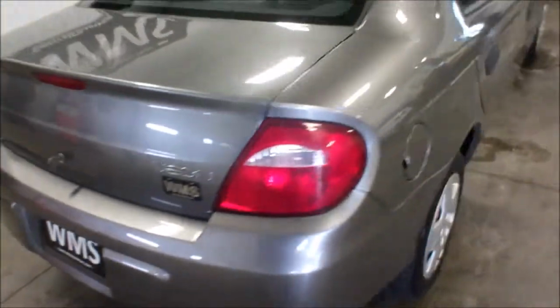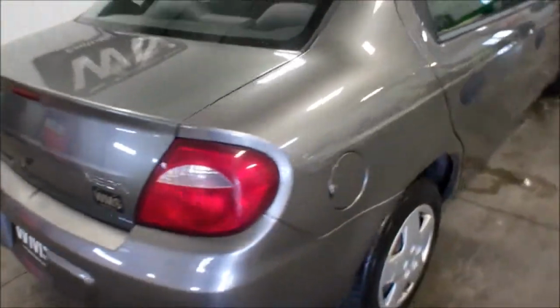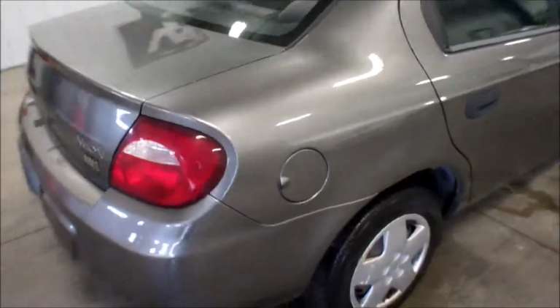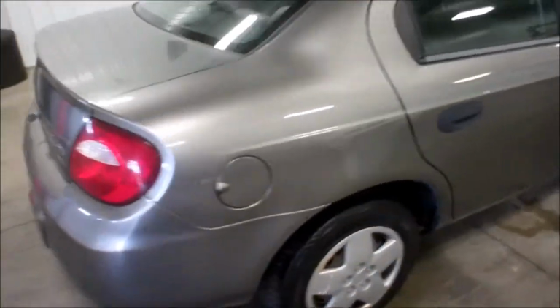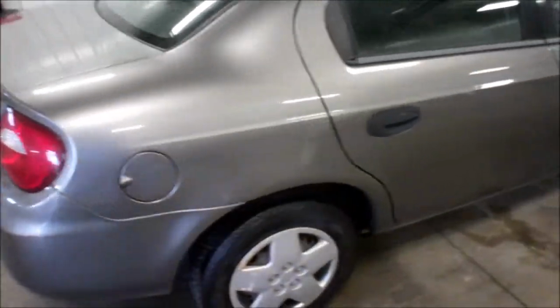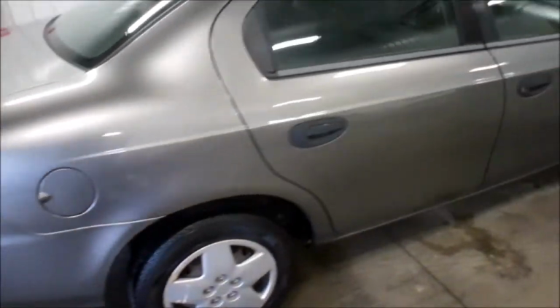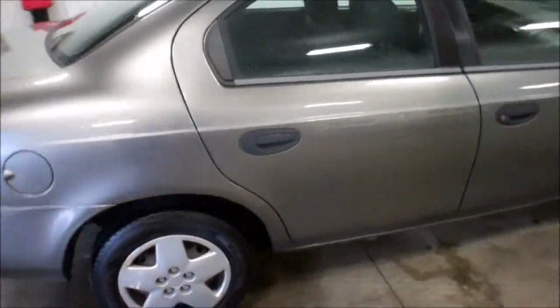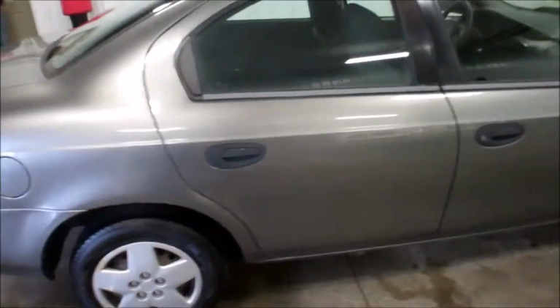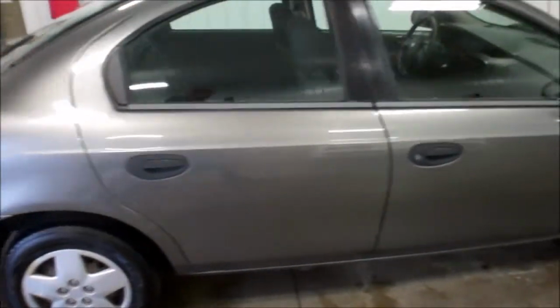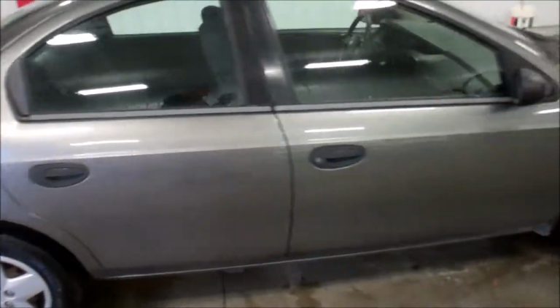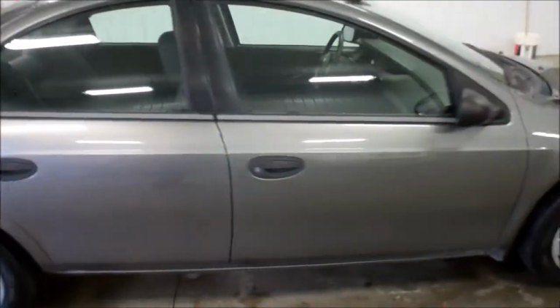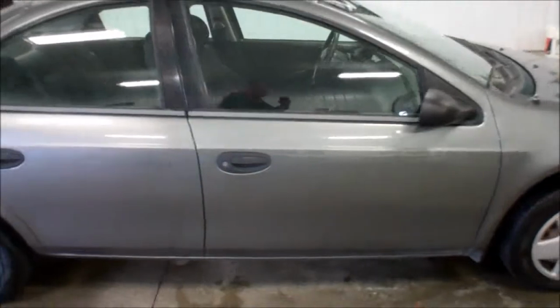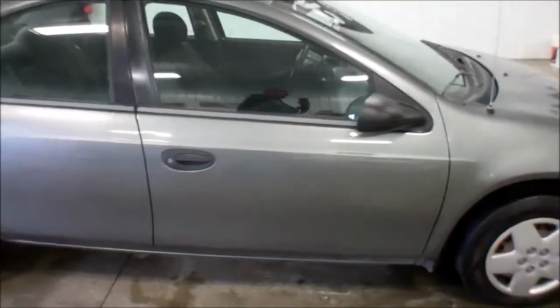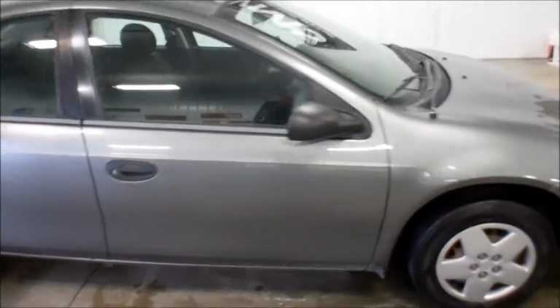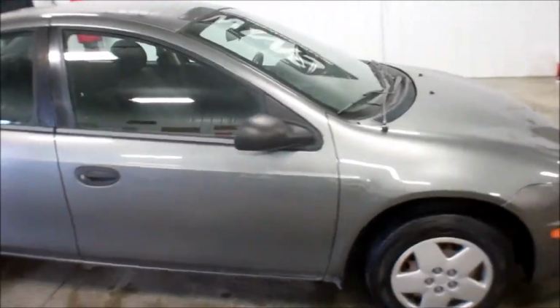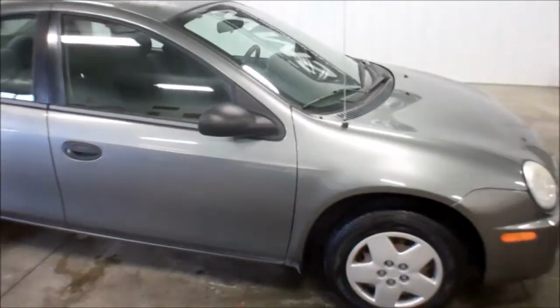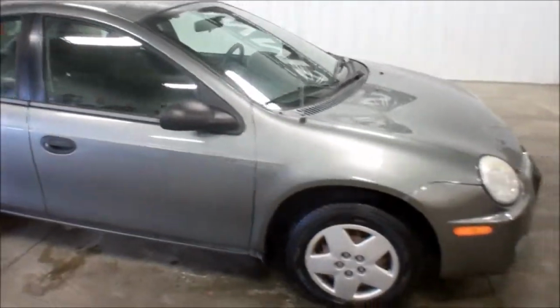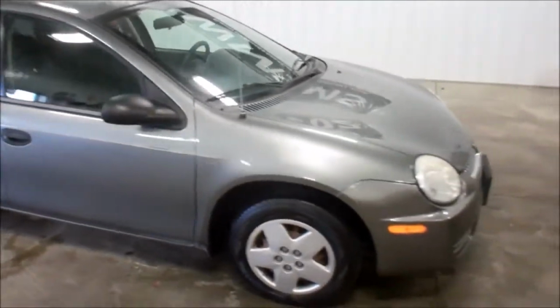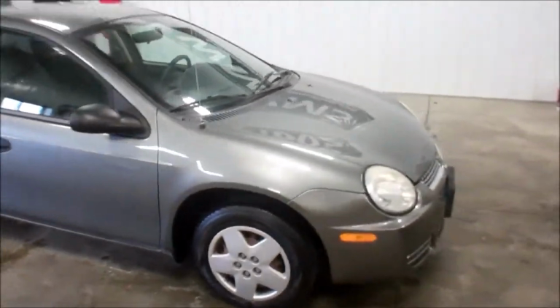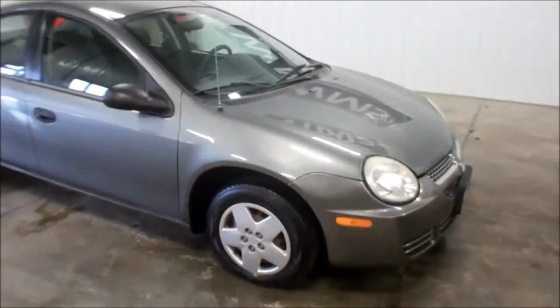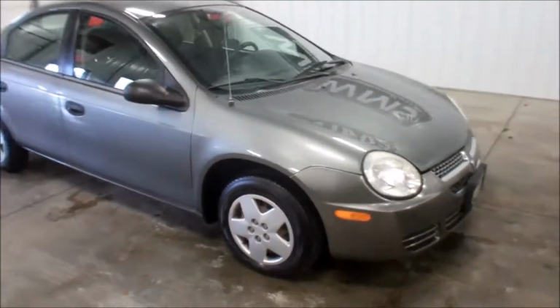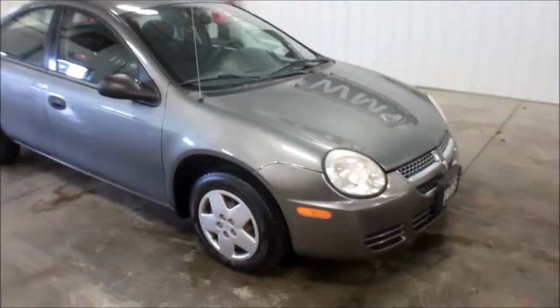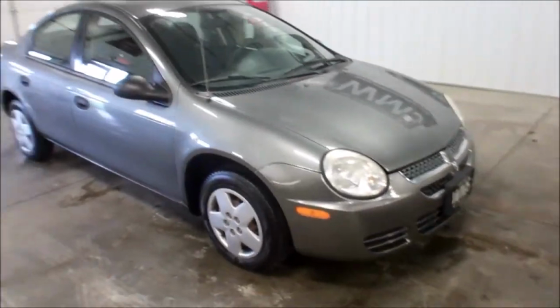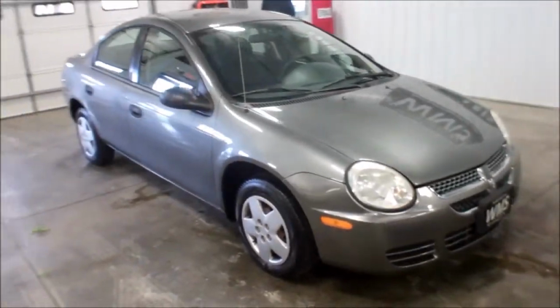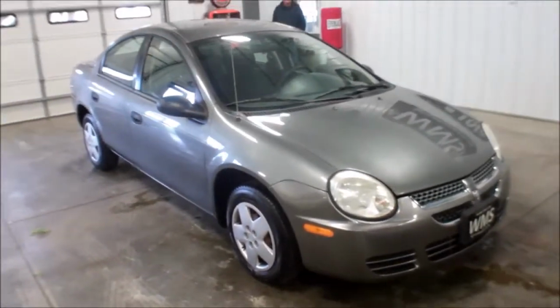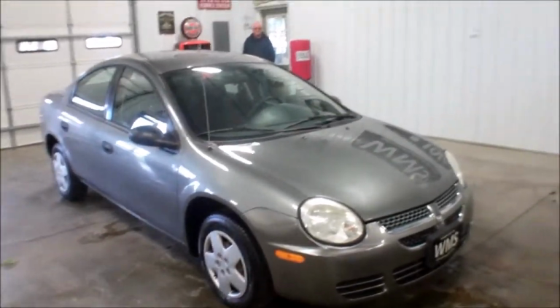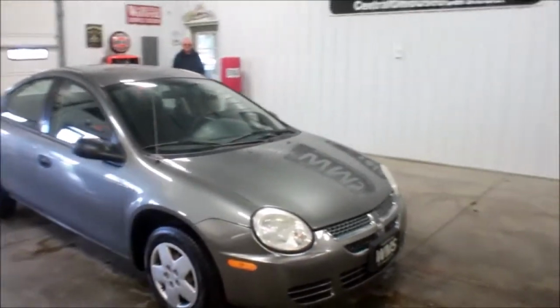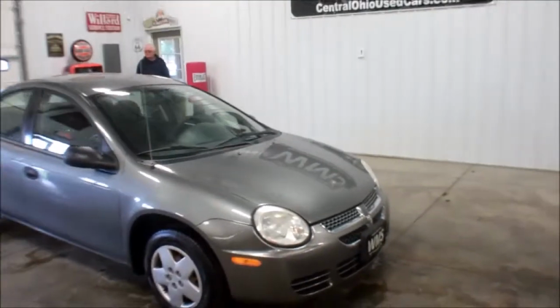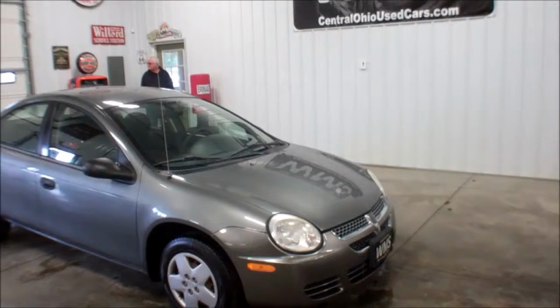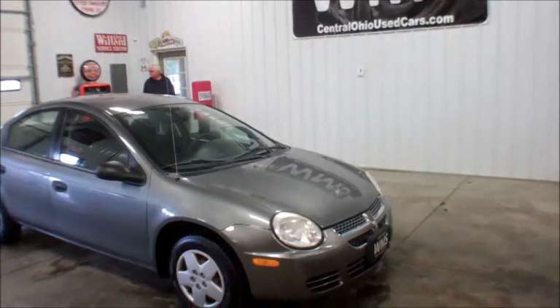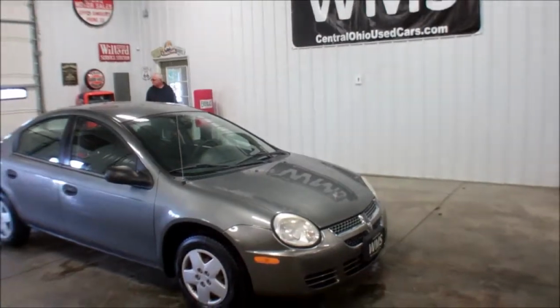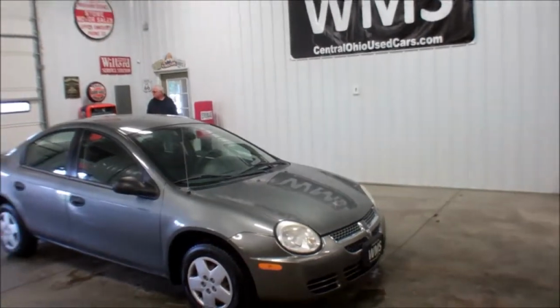There you have it. Again this is Andy from WMSOhio.com, showing you an 05 Dodge Neon with 176,000 miles.